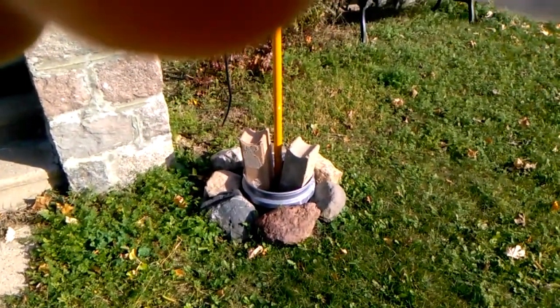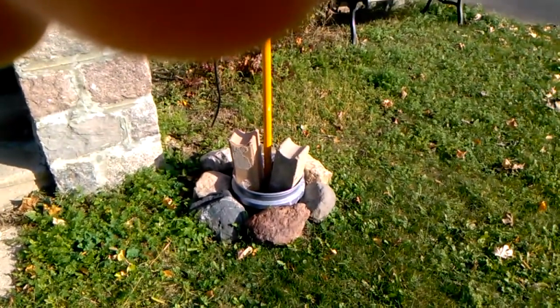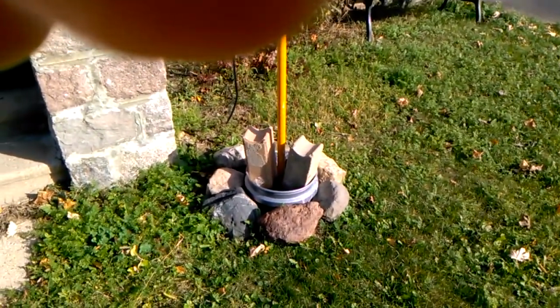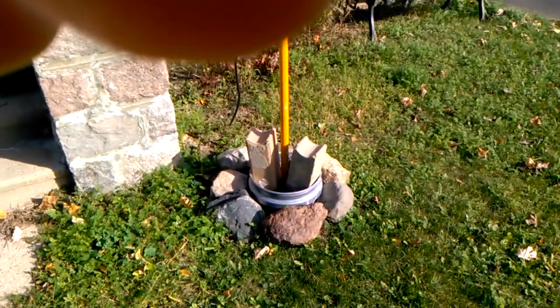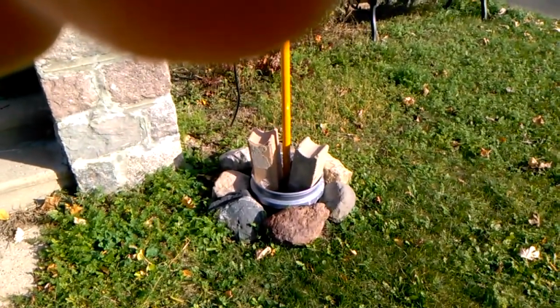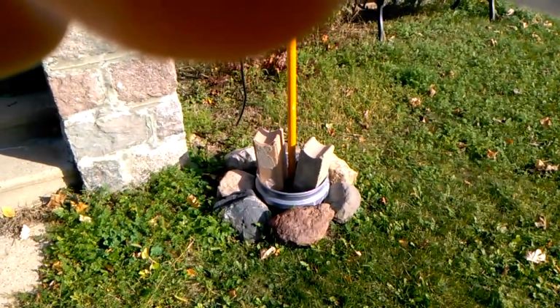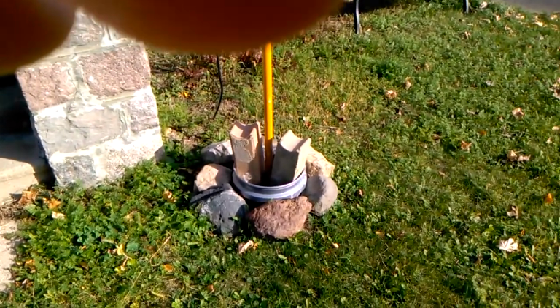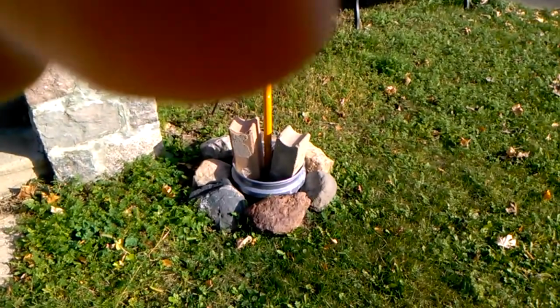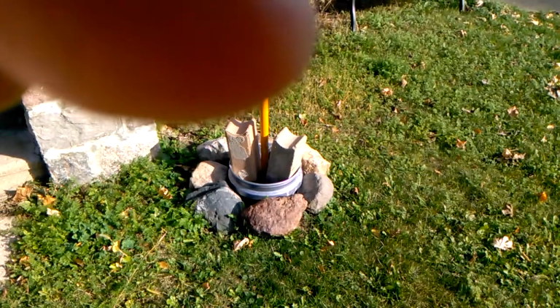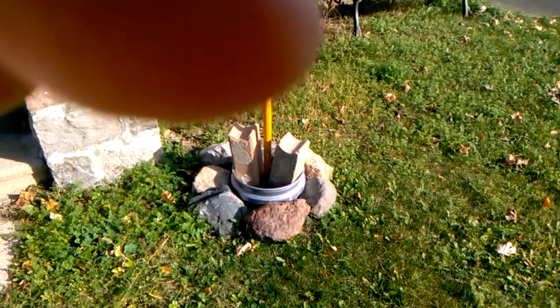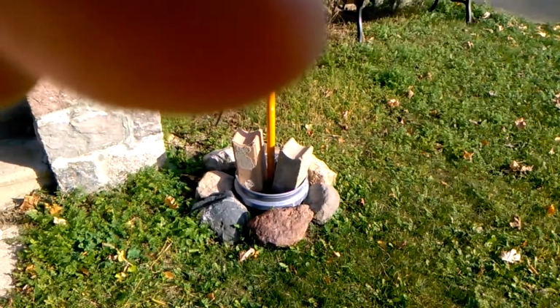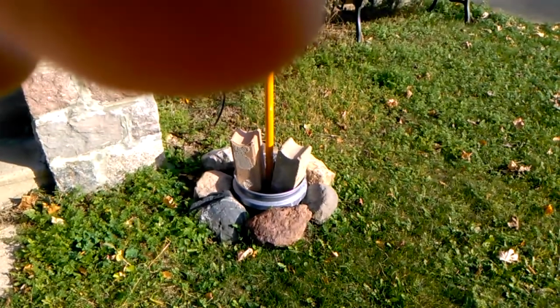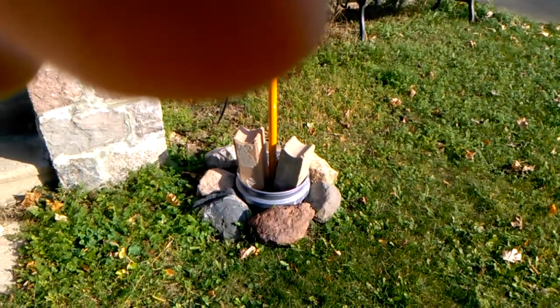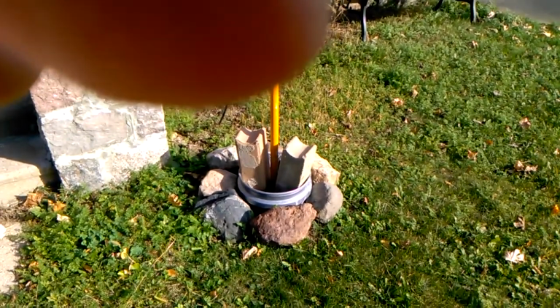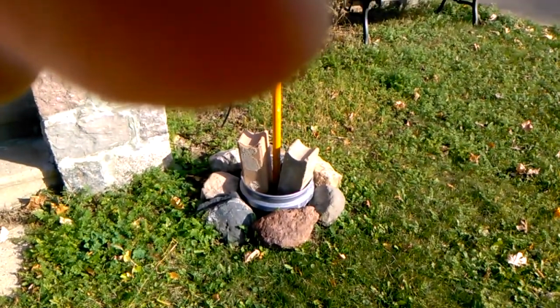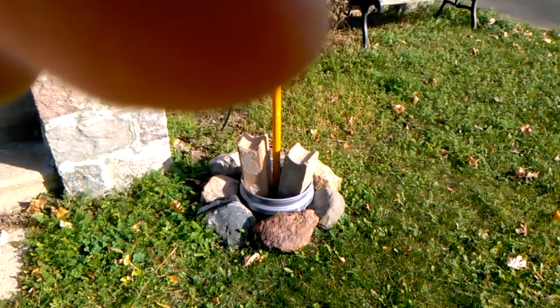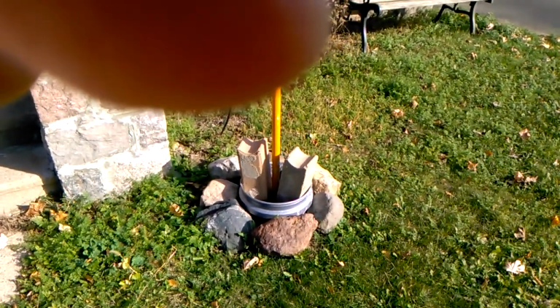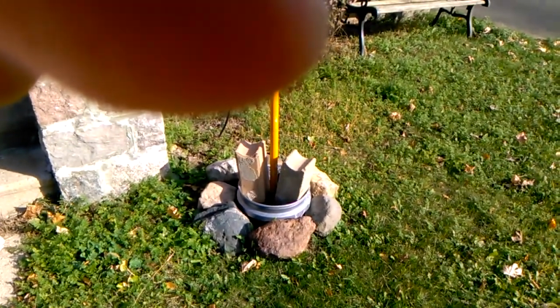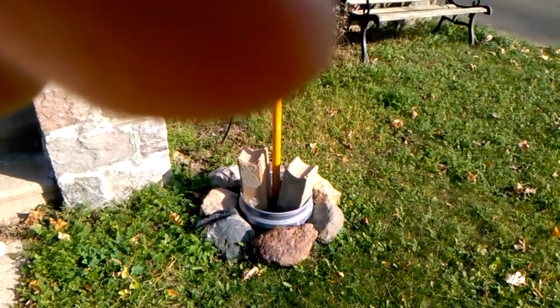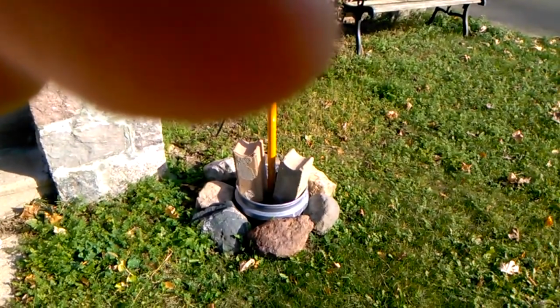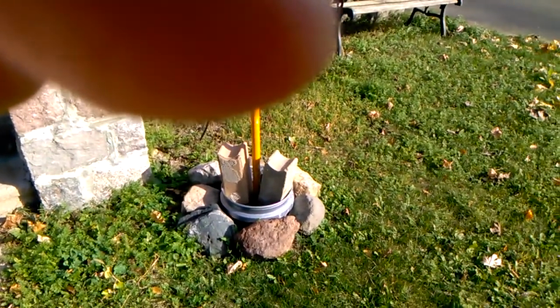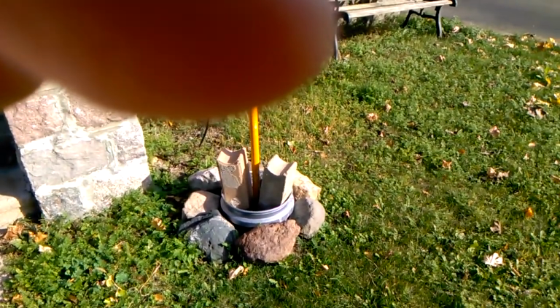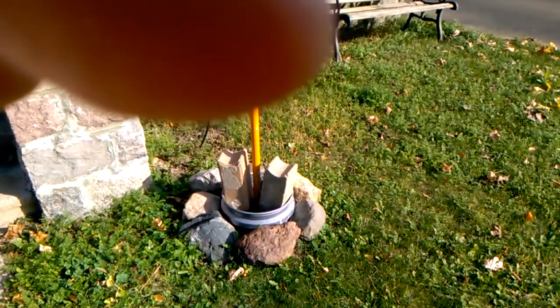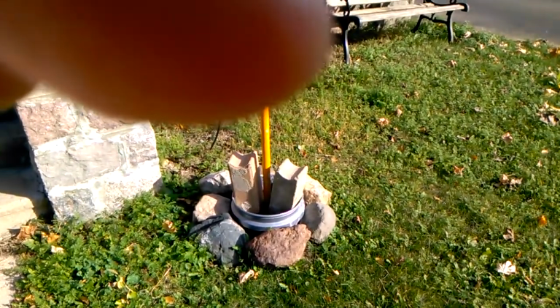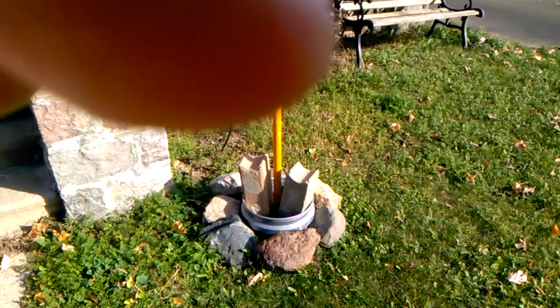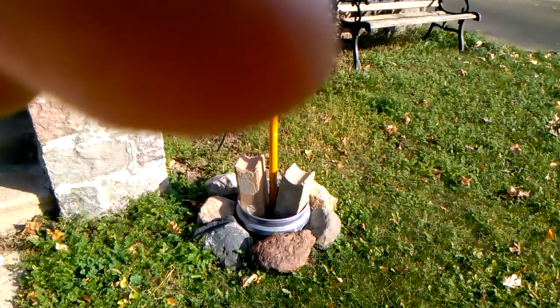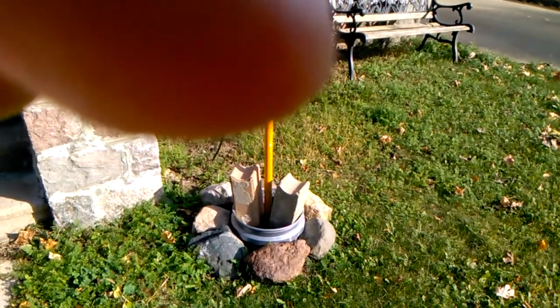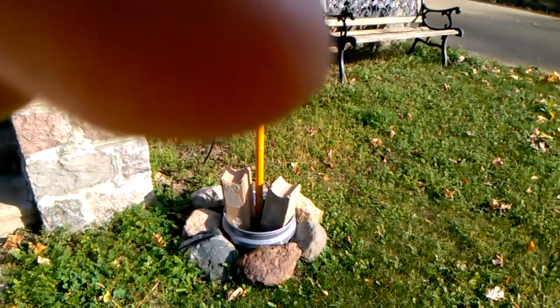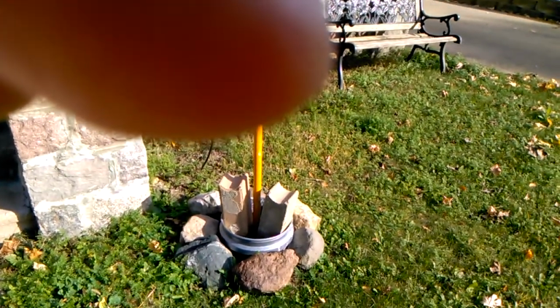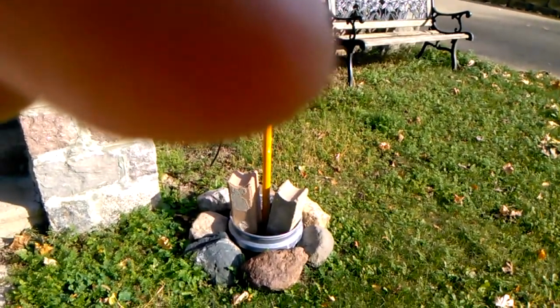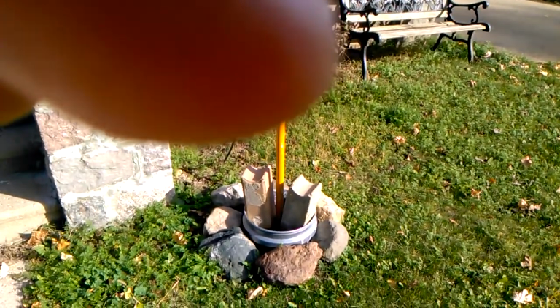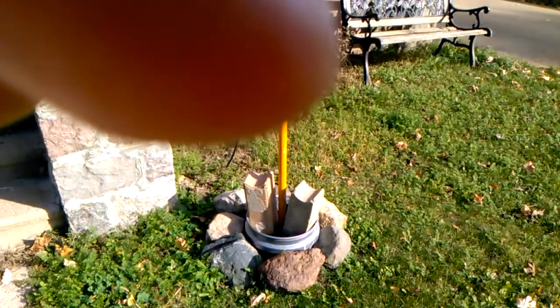The weather is finally nice enough where I can get out here and show off my latest antenna. This is my secondary antenna using this painter pole mast that I set up.